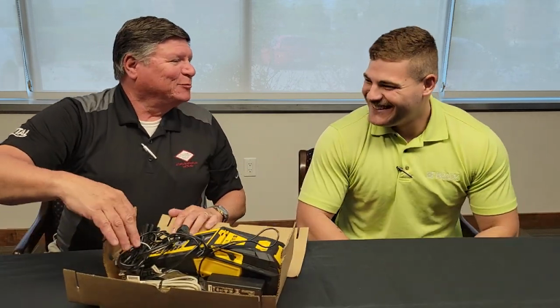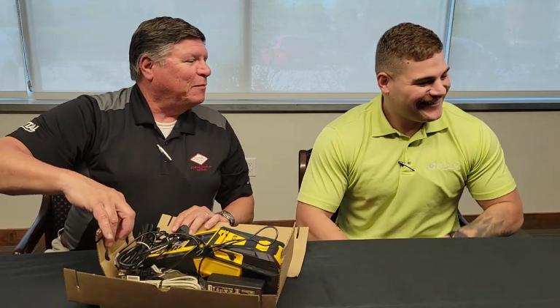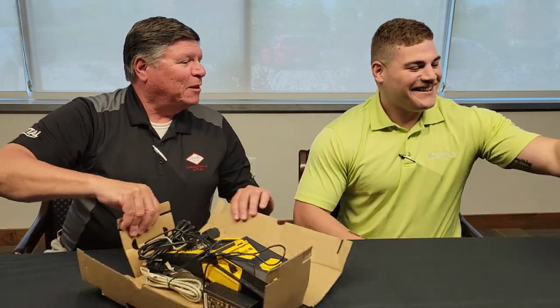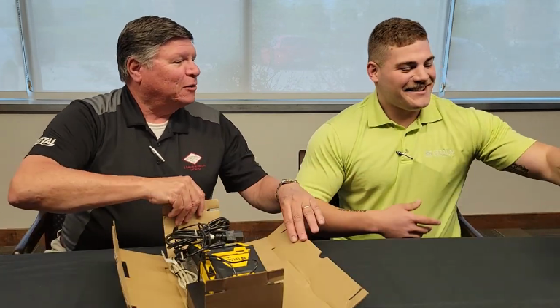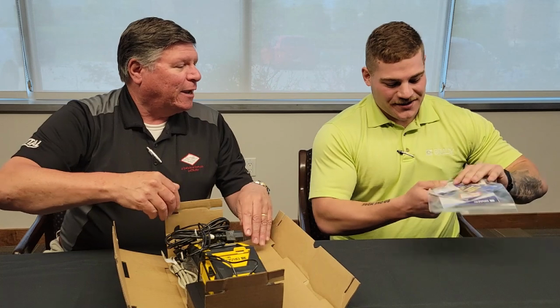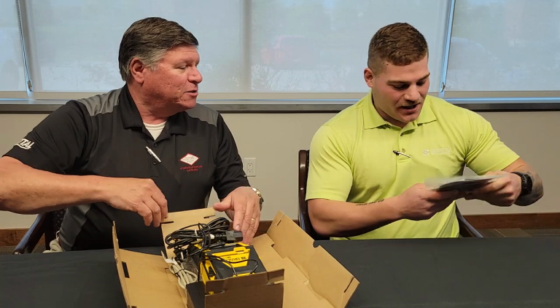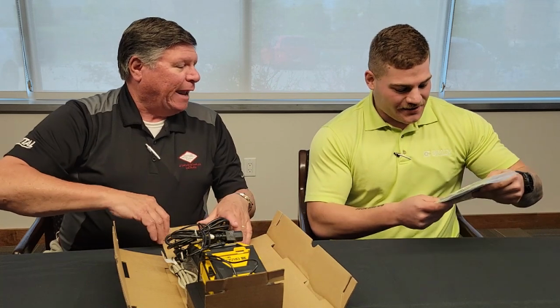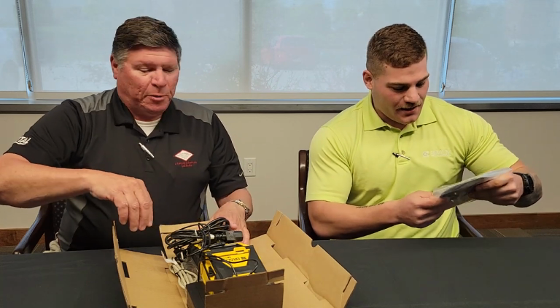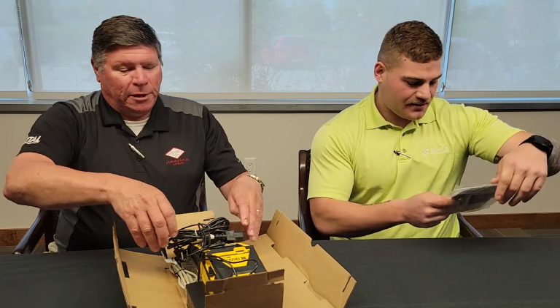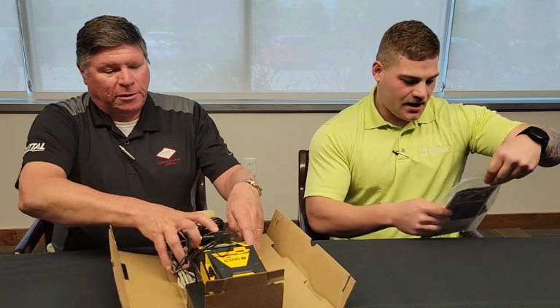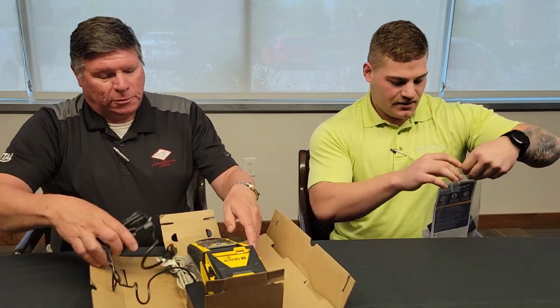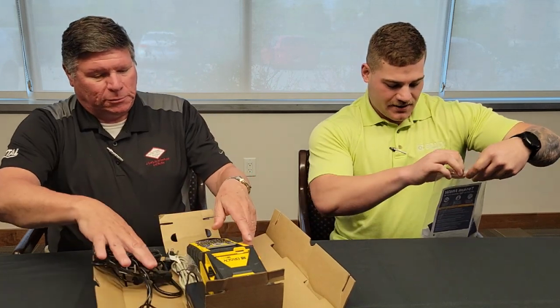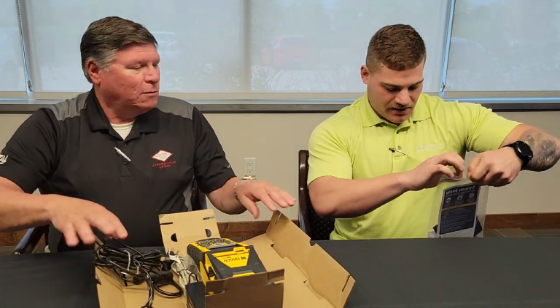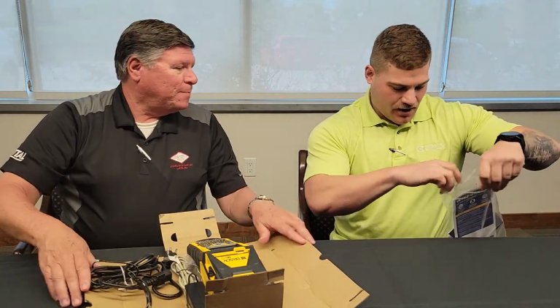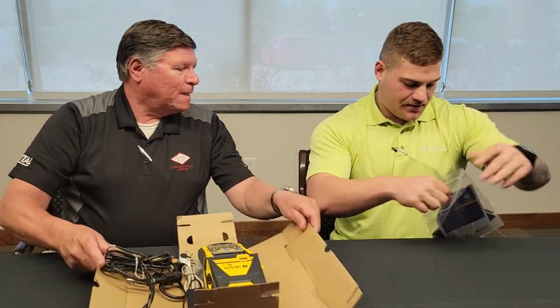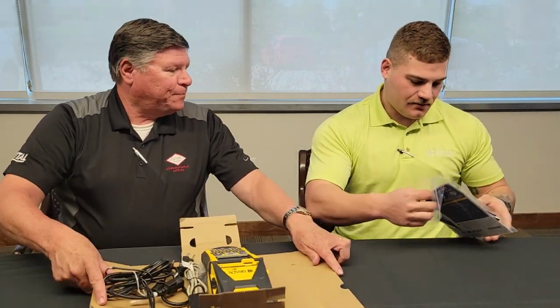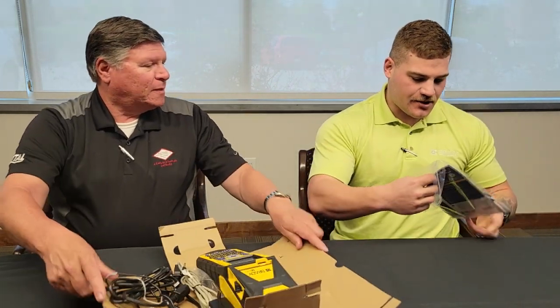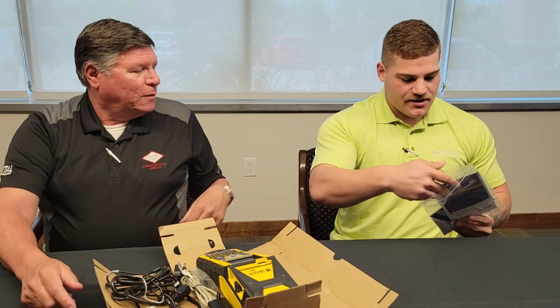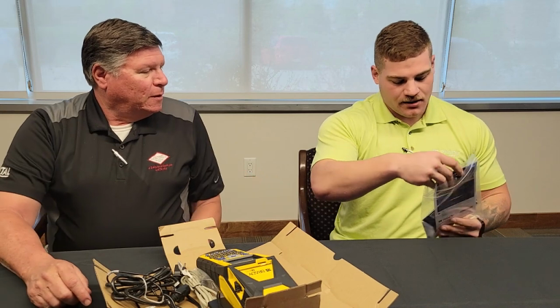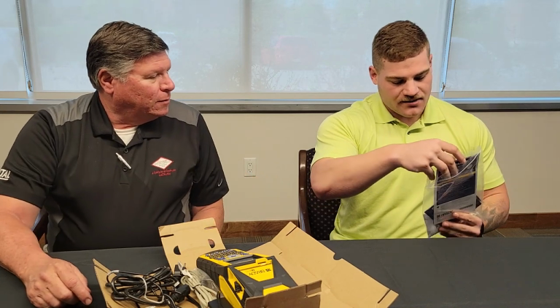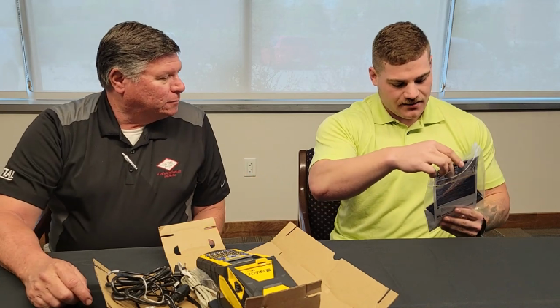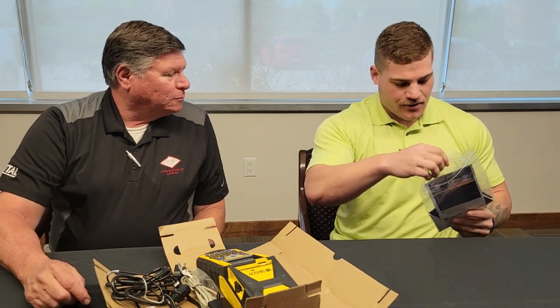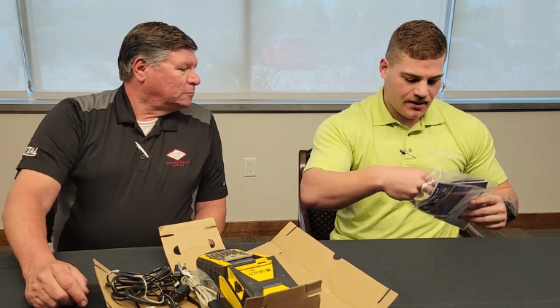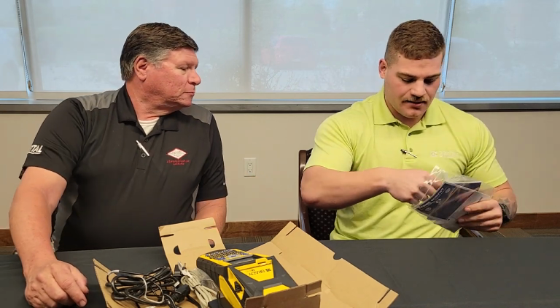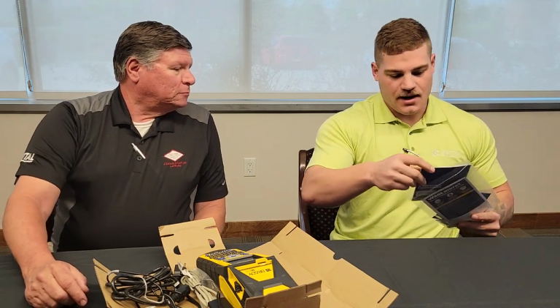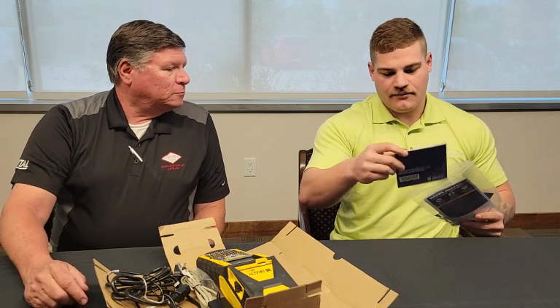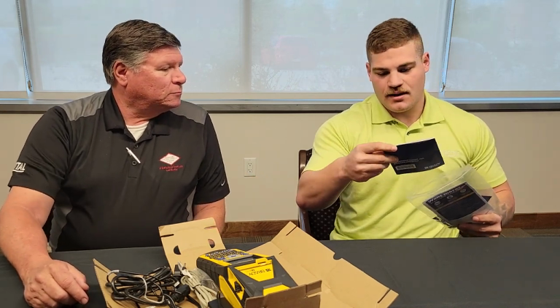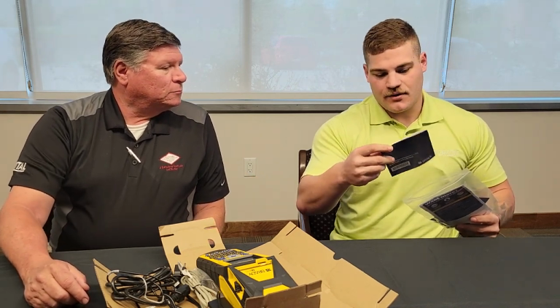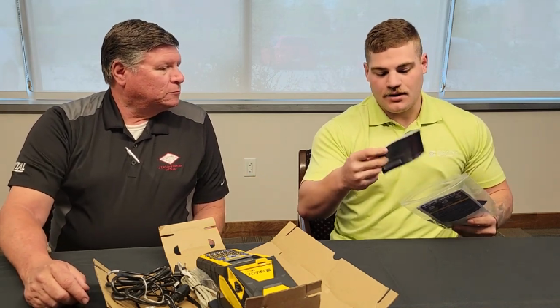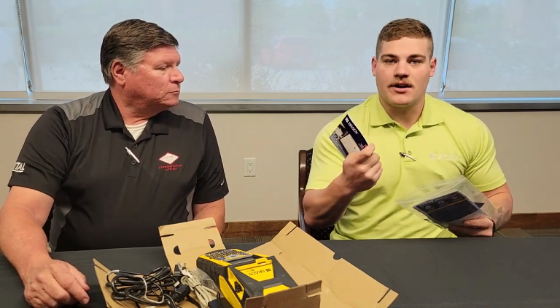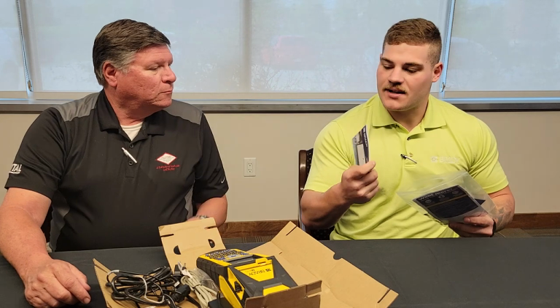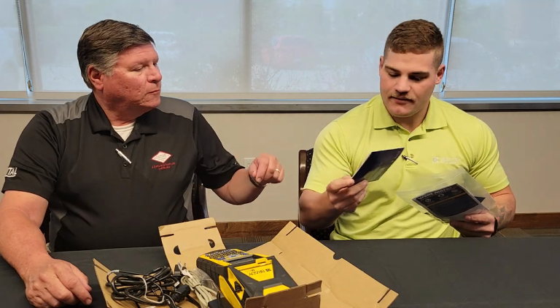There might have been some other little packet in there. Got some cleaning swabs. You also have a card to register your printer and a little quick start guide. And then a free copy of the Brady Workstation software.